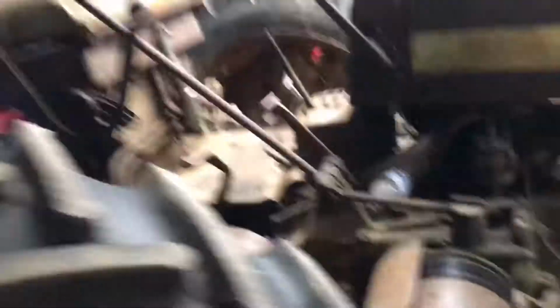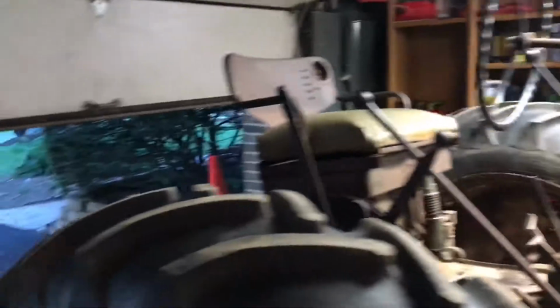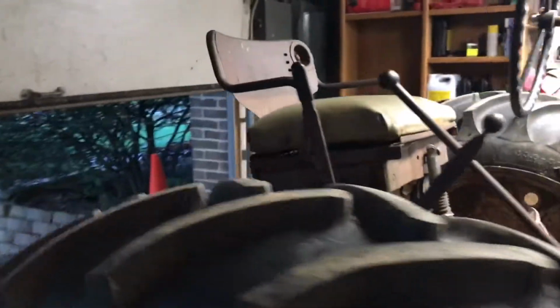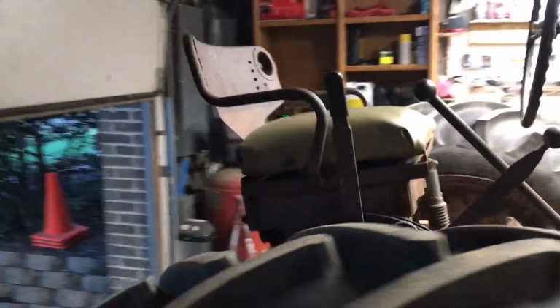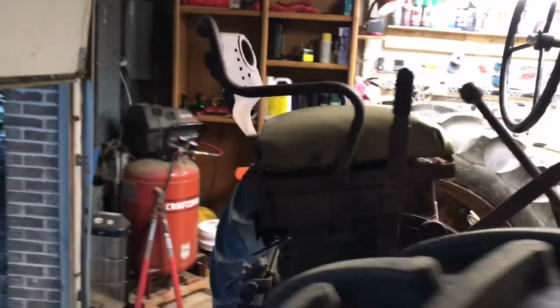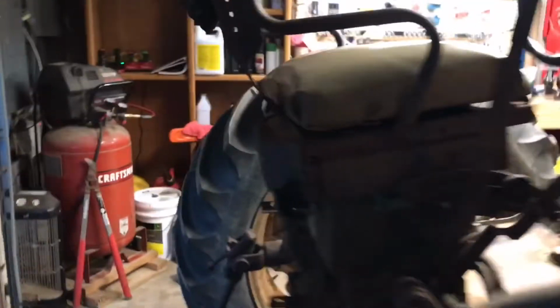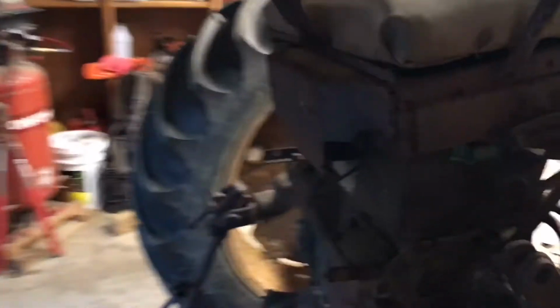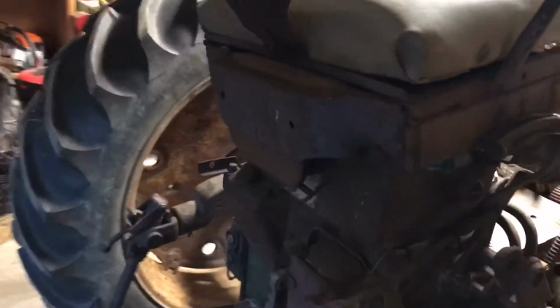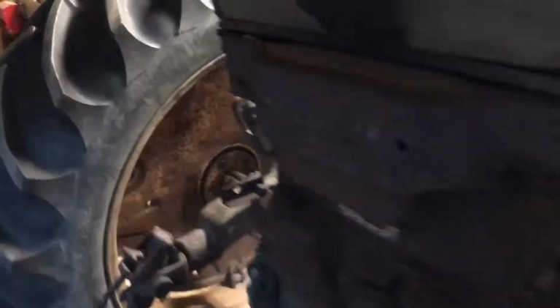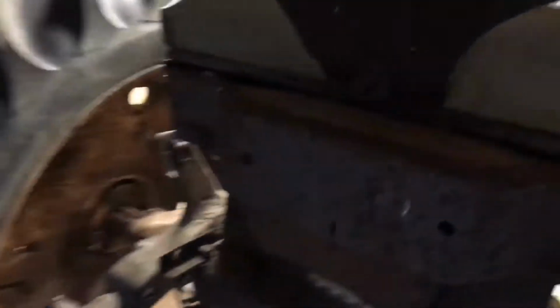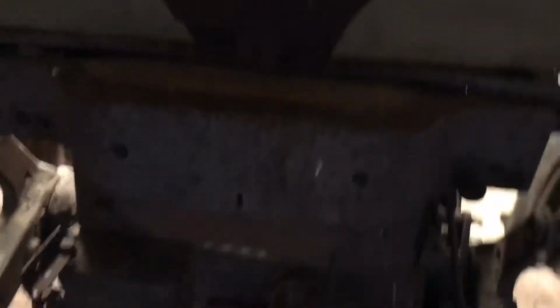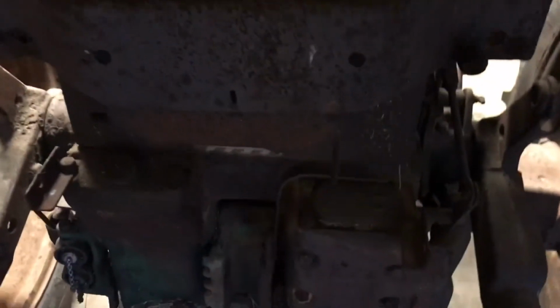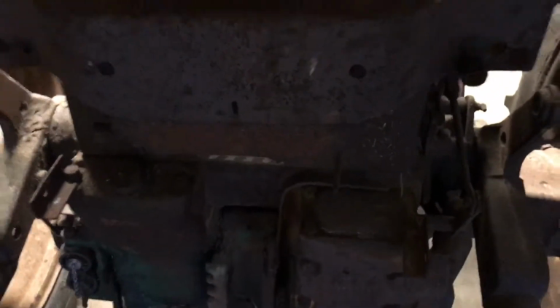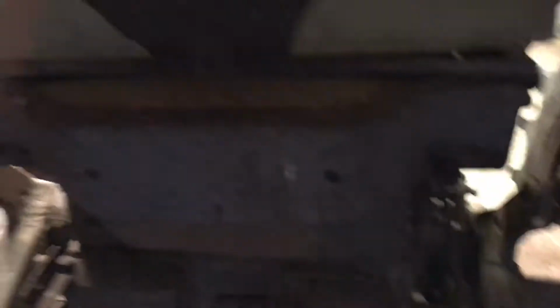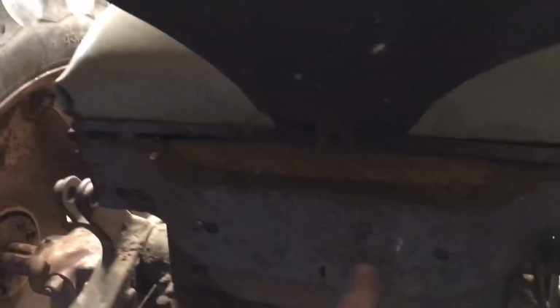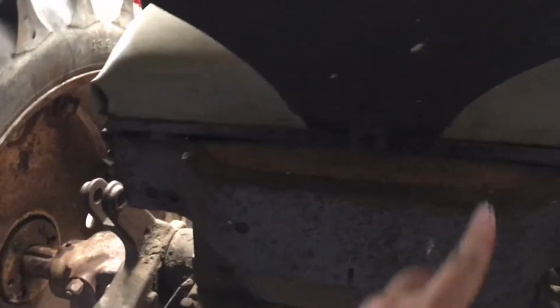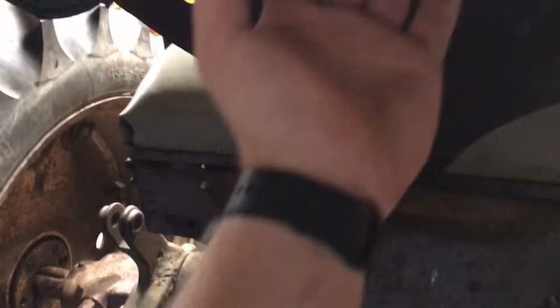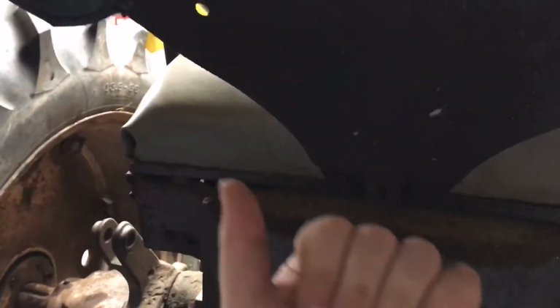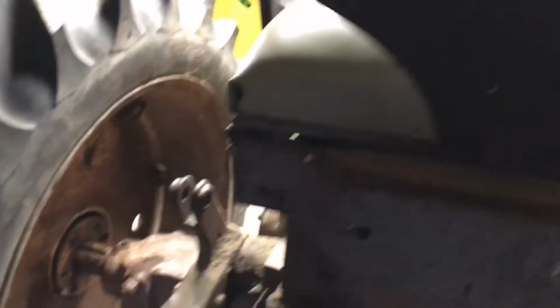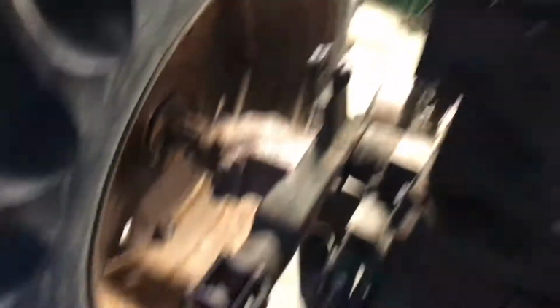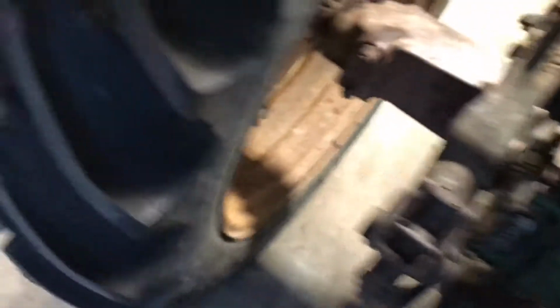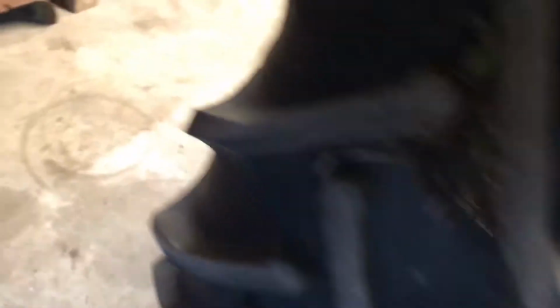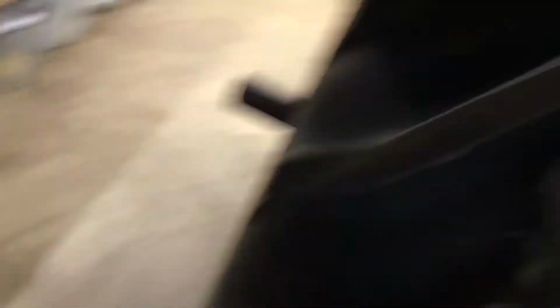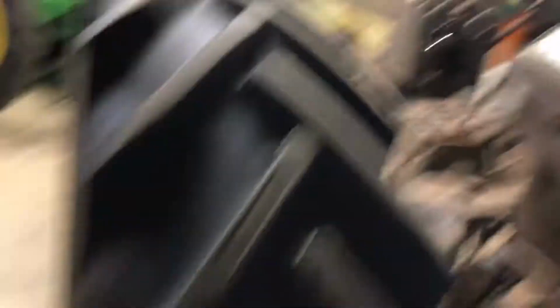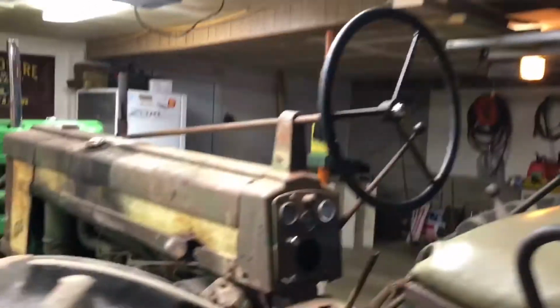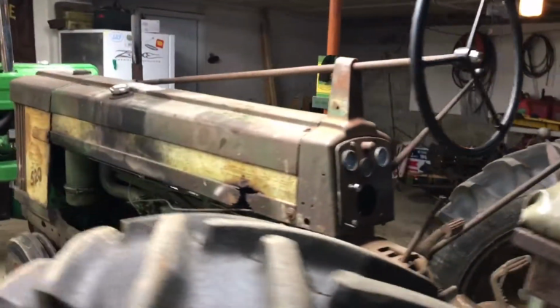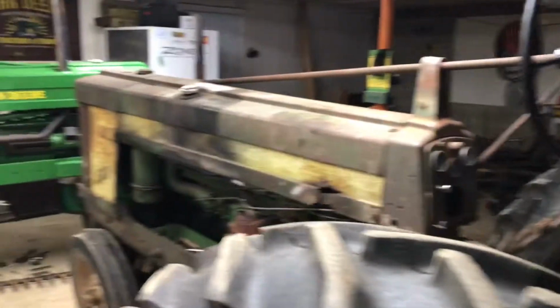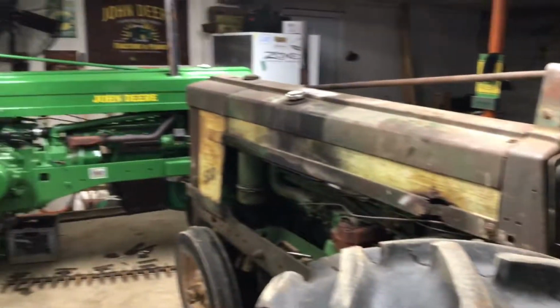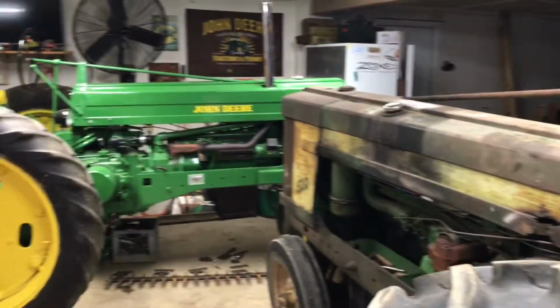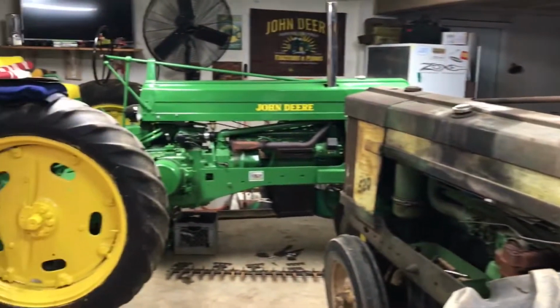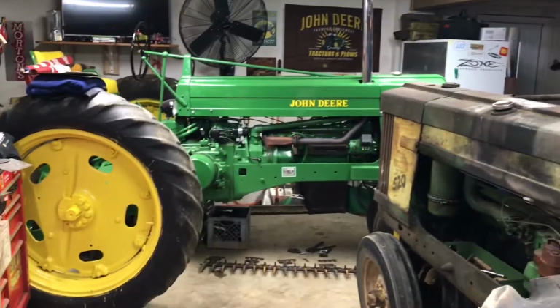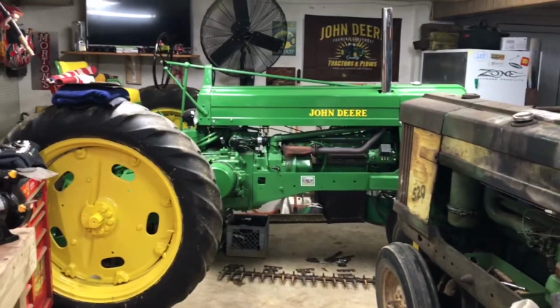His seat broke the other day. It's a spring-loaded seat — I wish the 50 had this — but the back weld broke on it, so it's slanted down now. But overall everything else is good on this tractor.